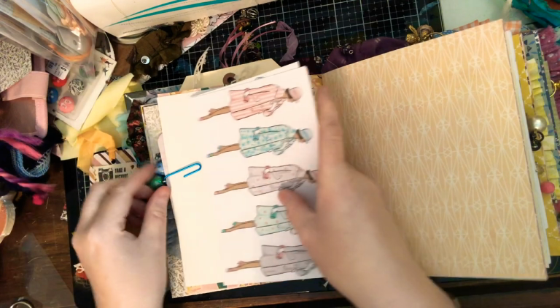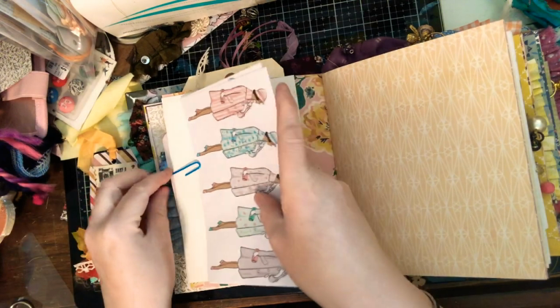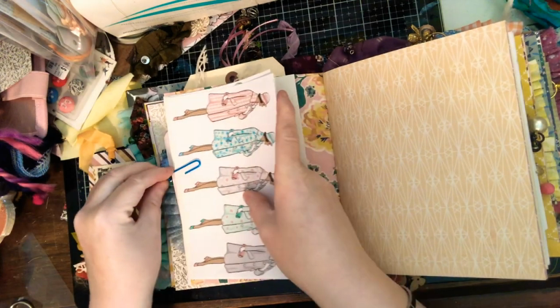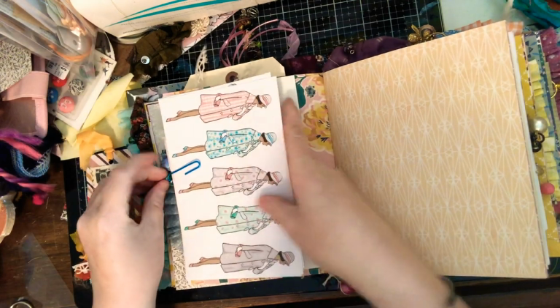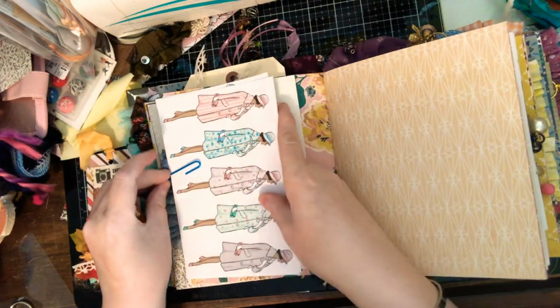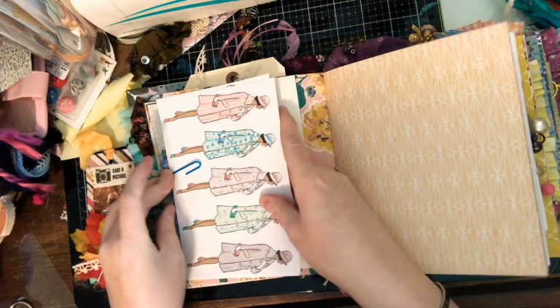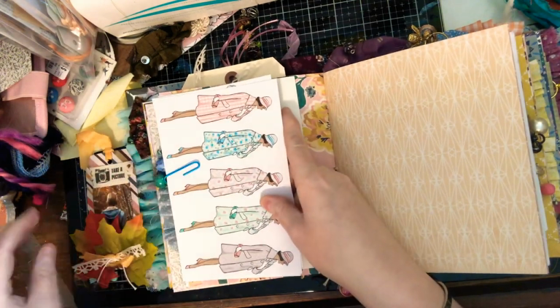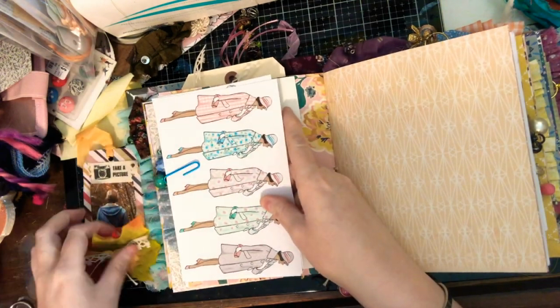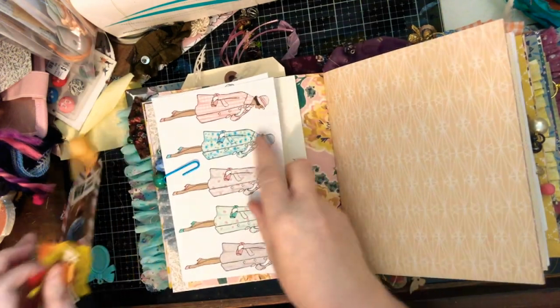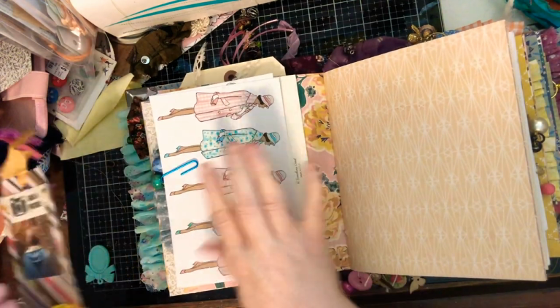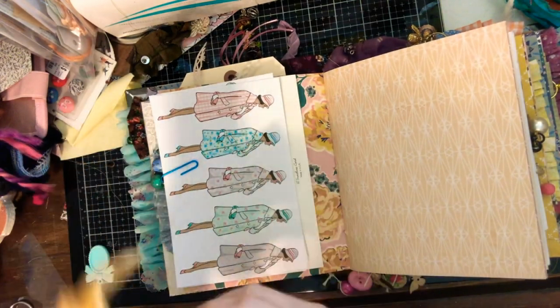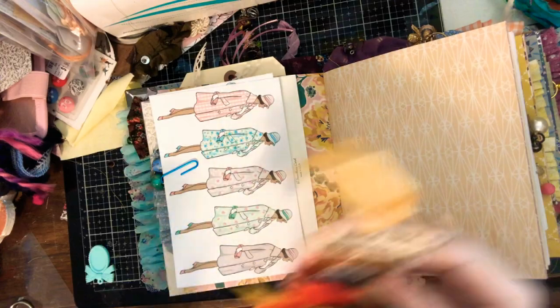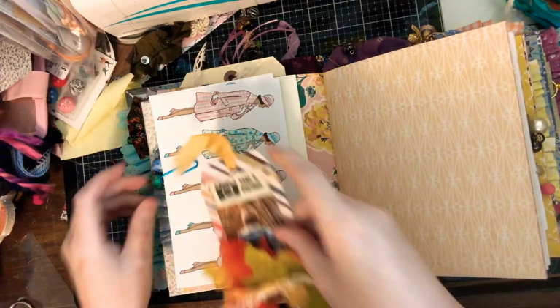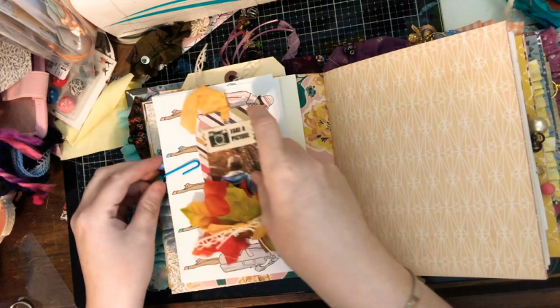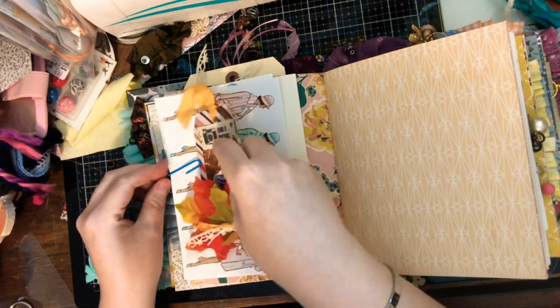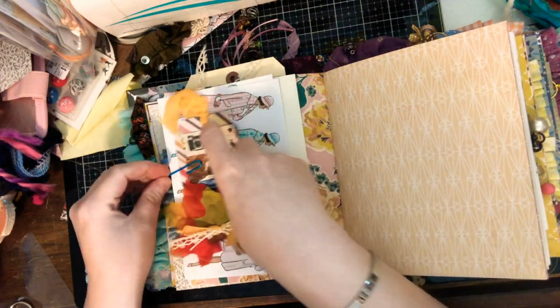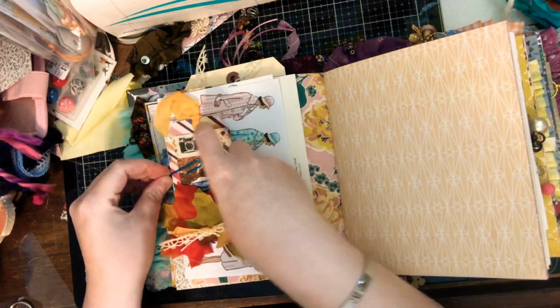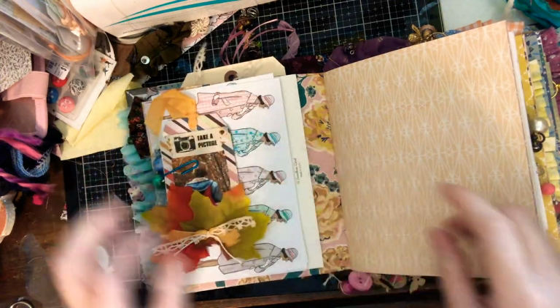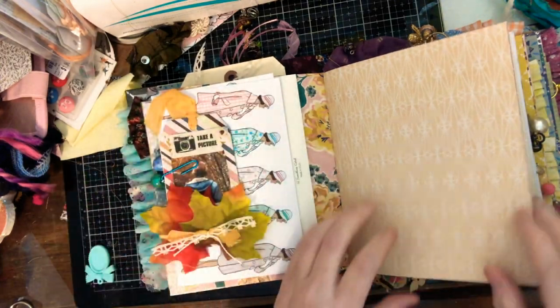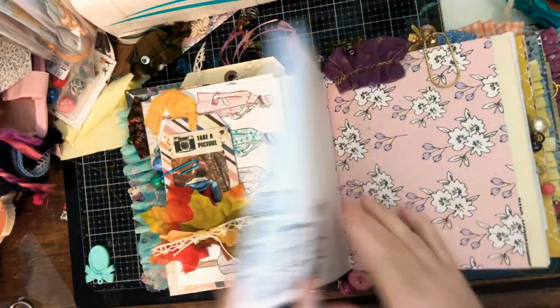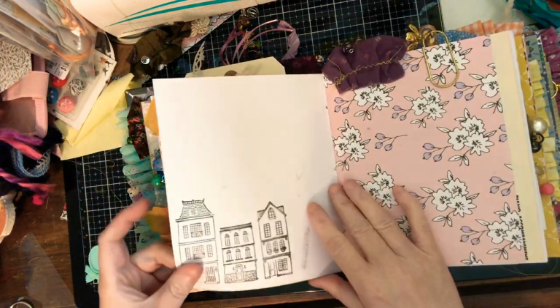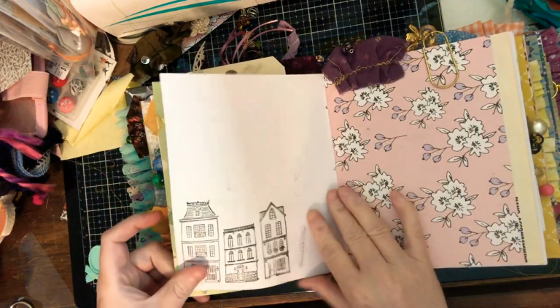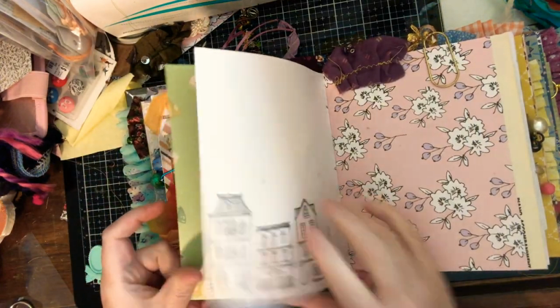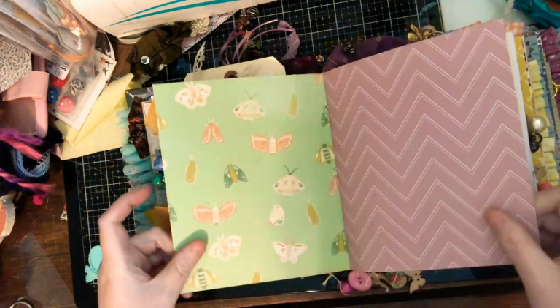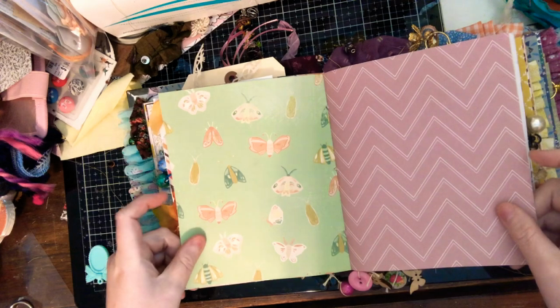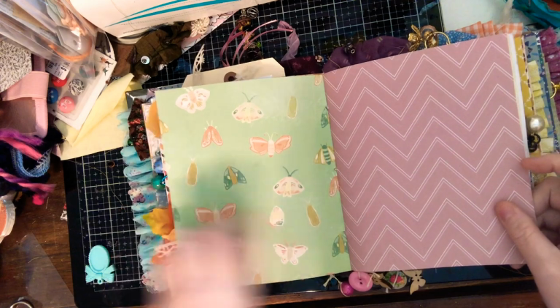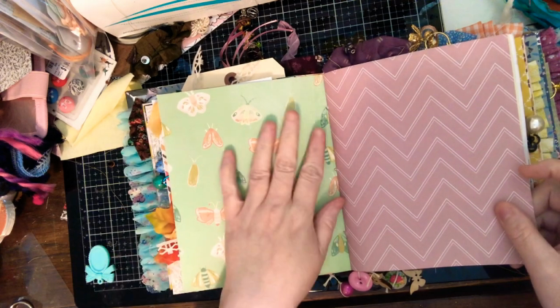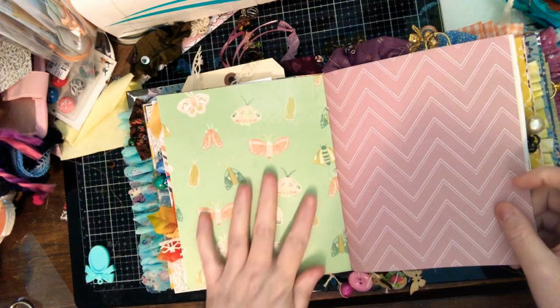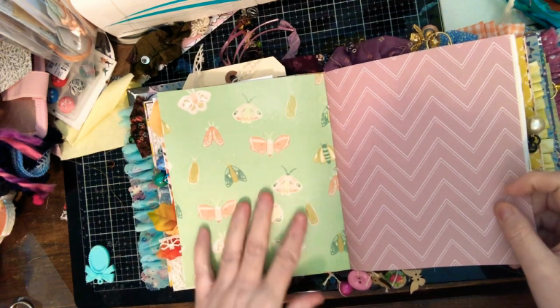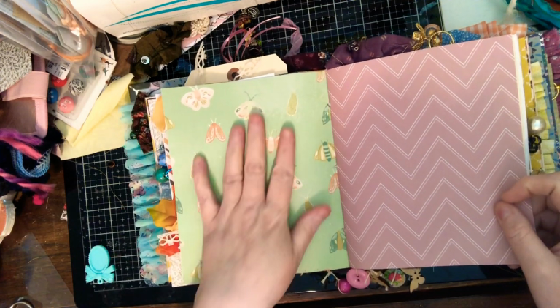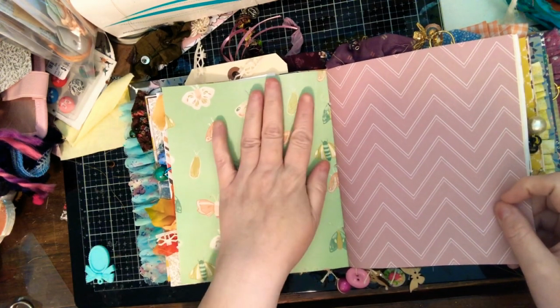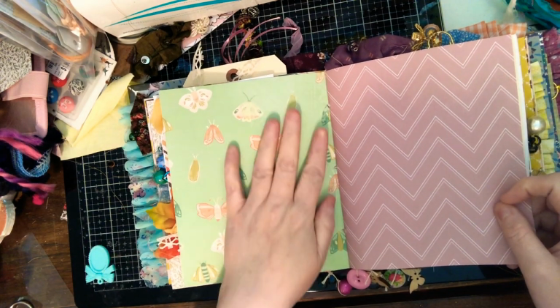These are just going to be slid right in there to keep them from getting warped, and then there's a little tag. And this is my favorite page.